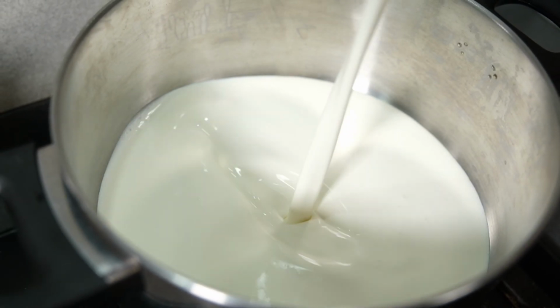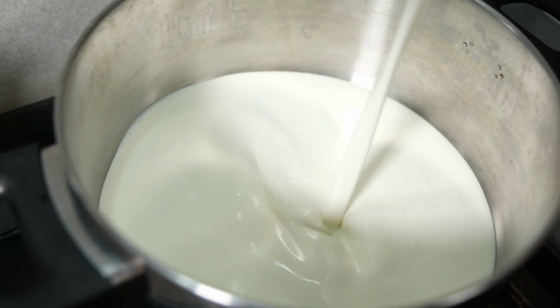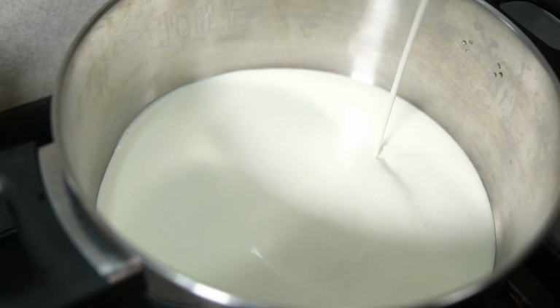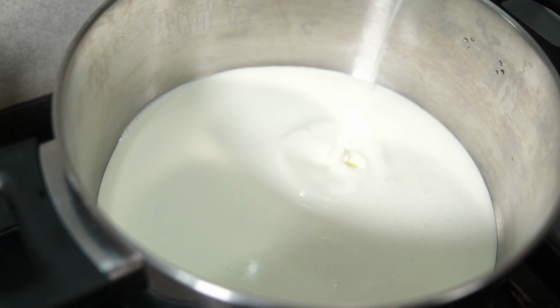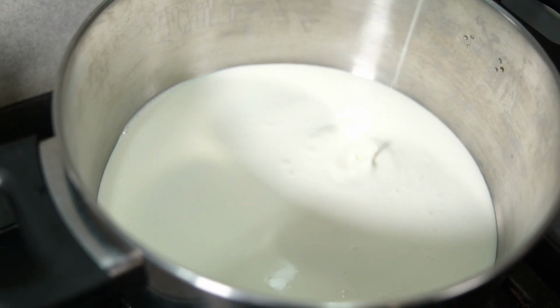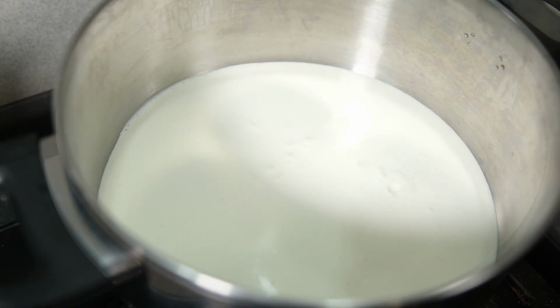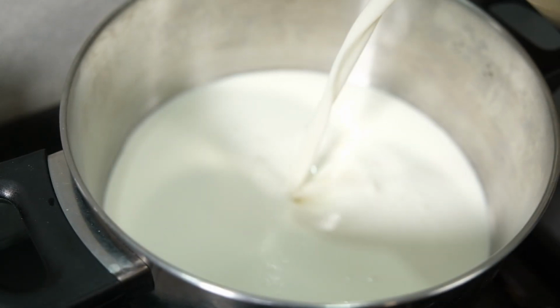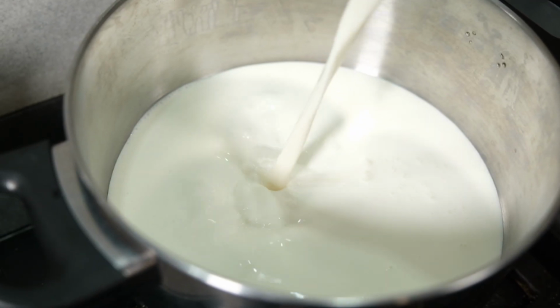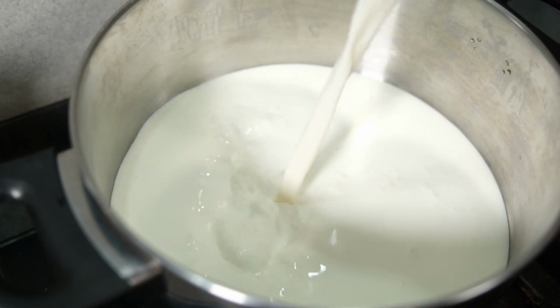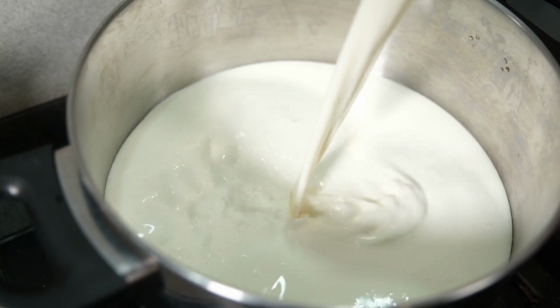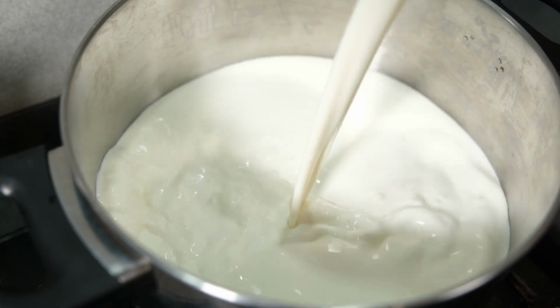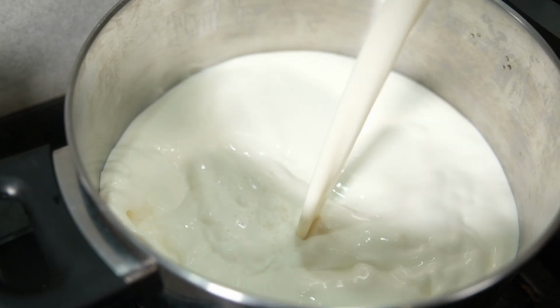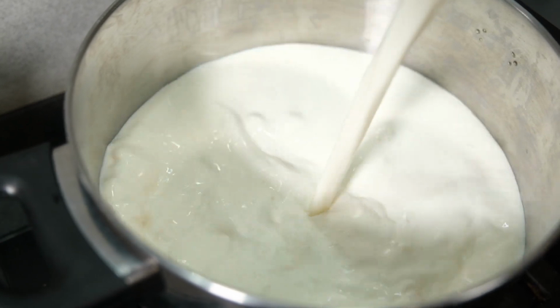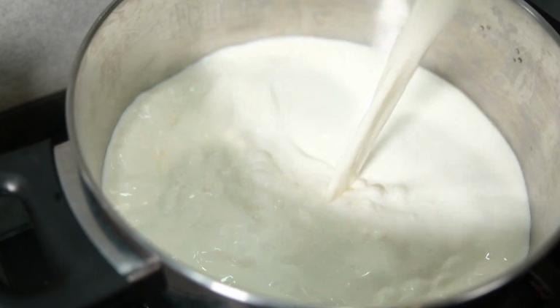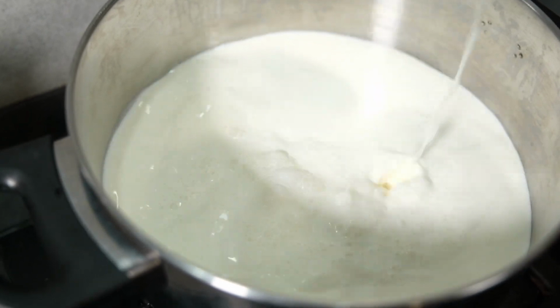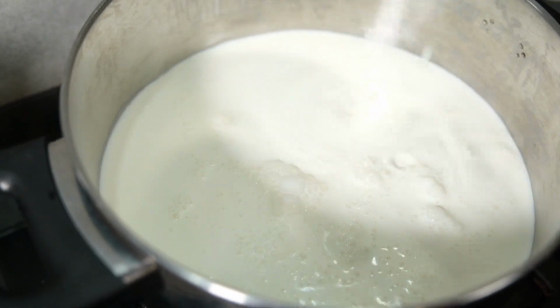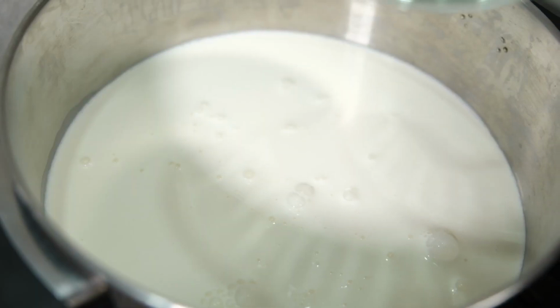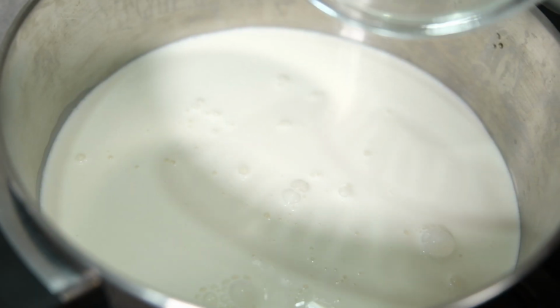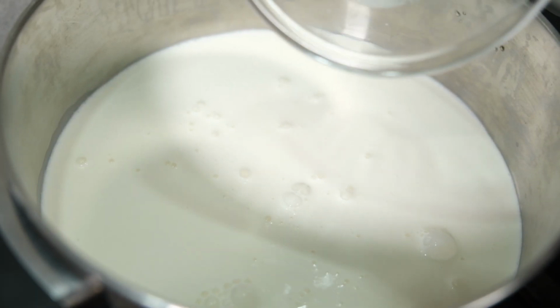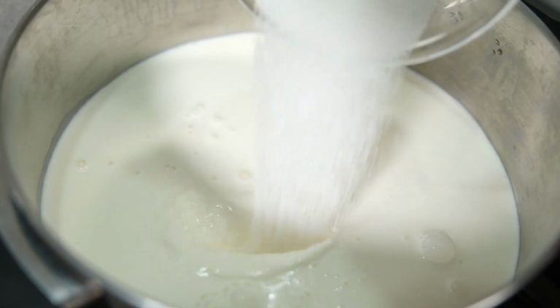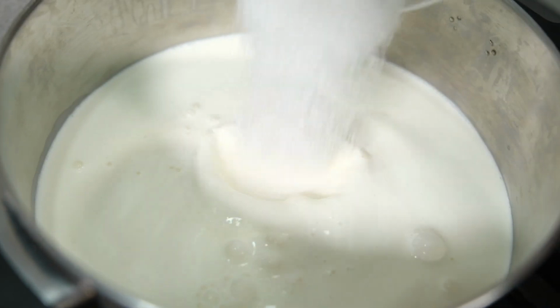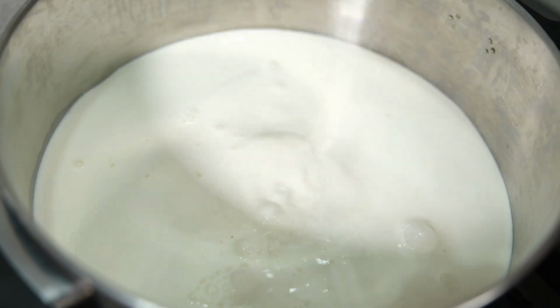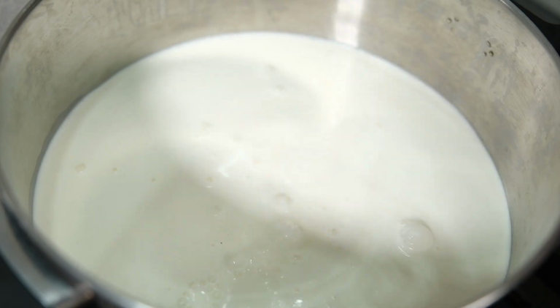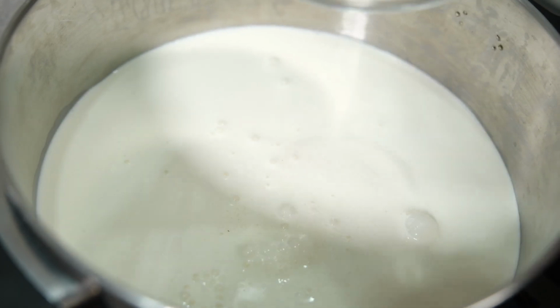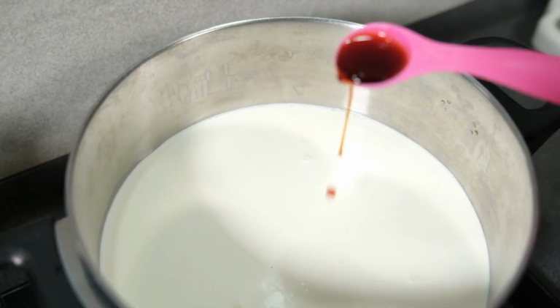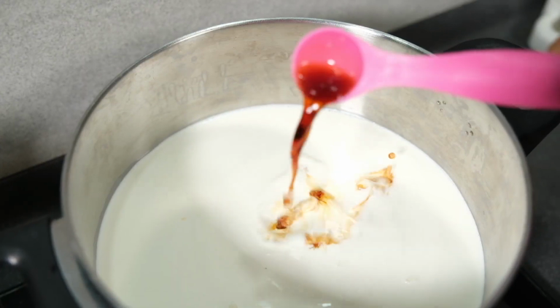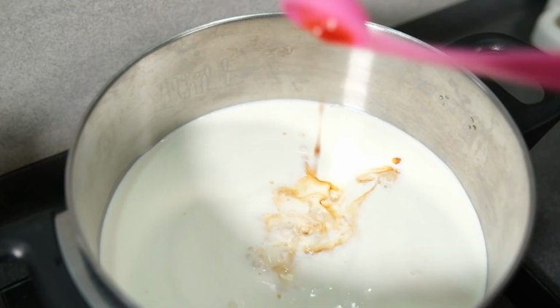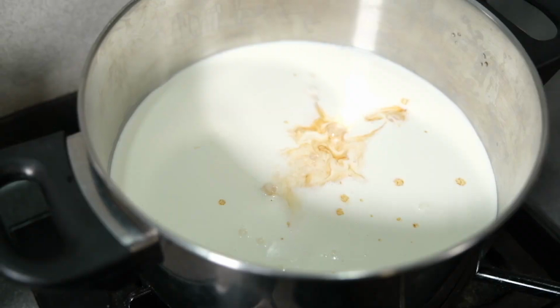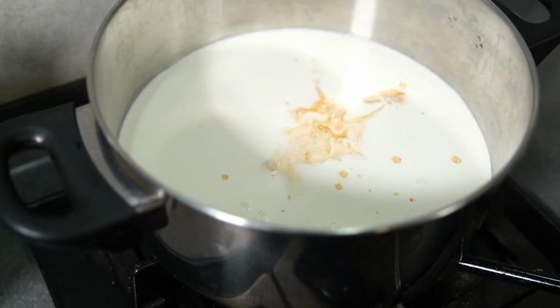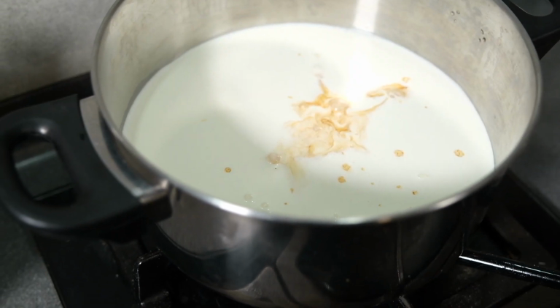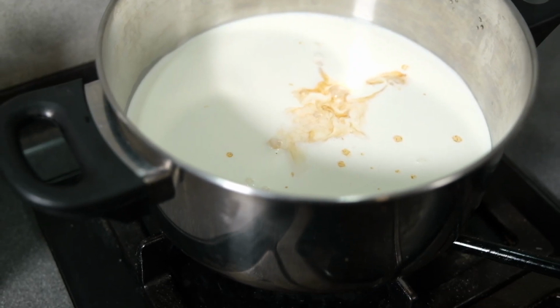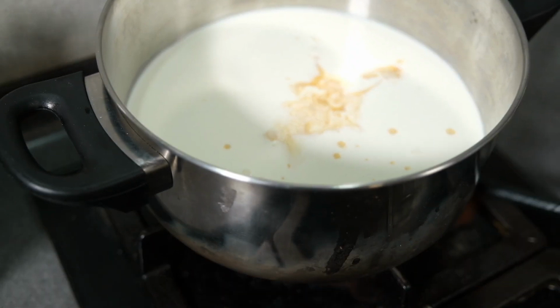Add the cream and fresh milk to the top. We are going to do the same thing.